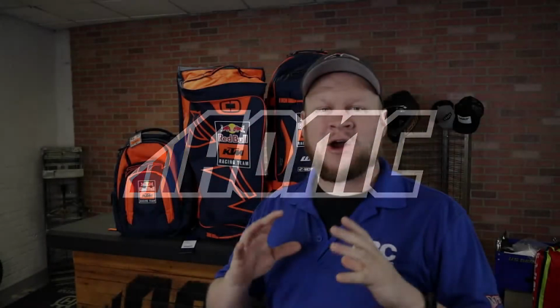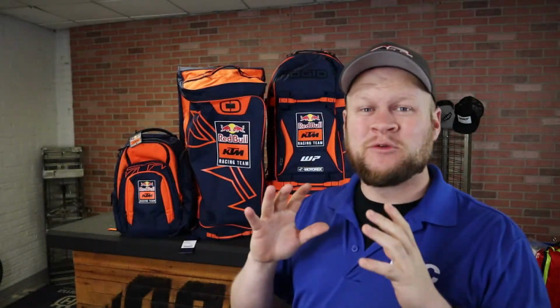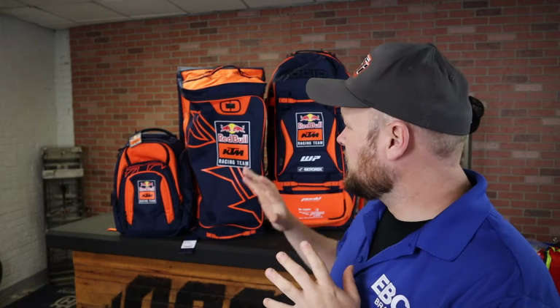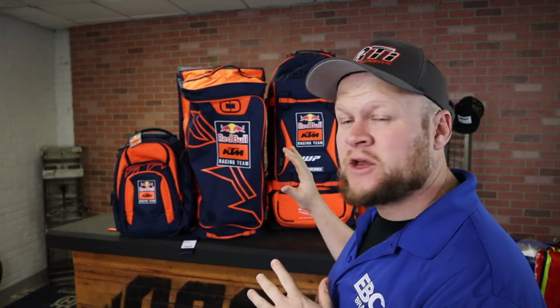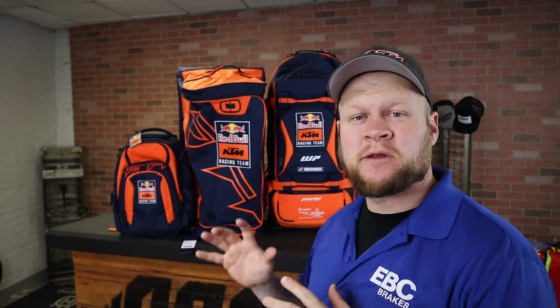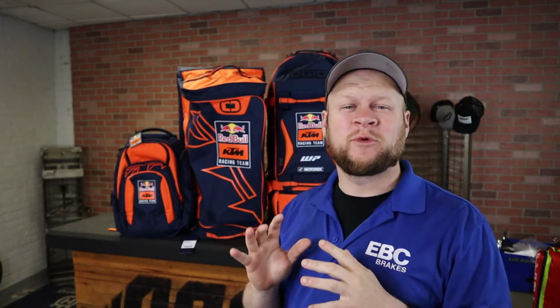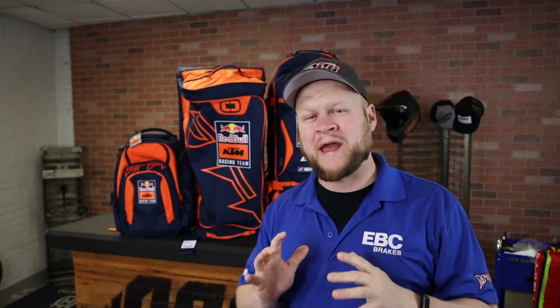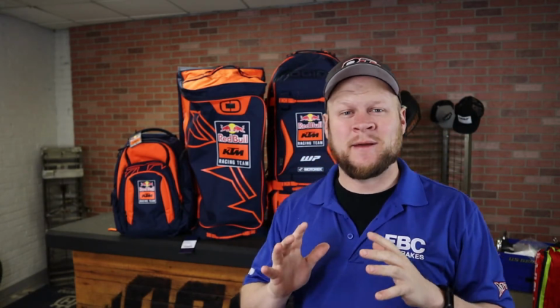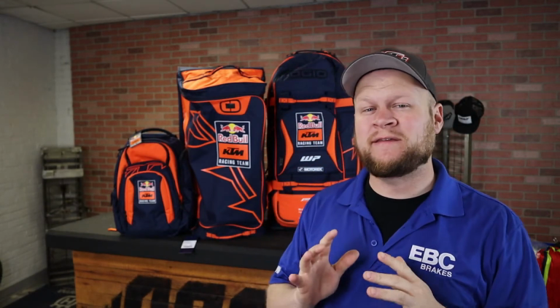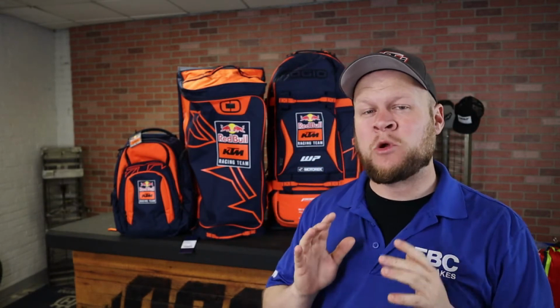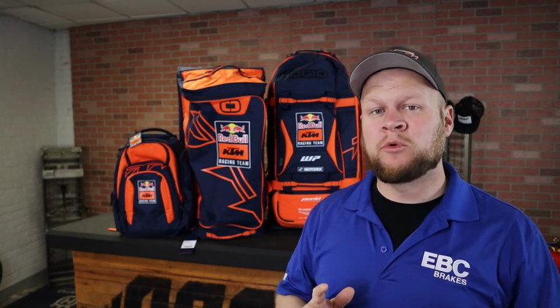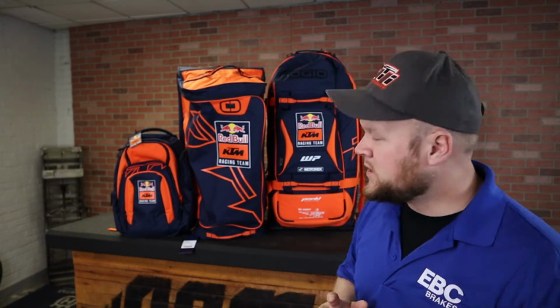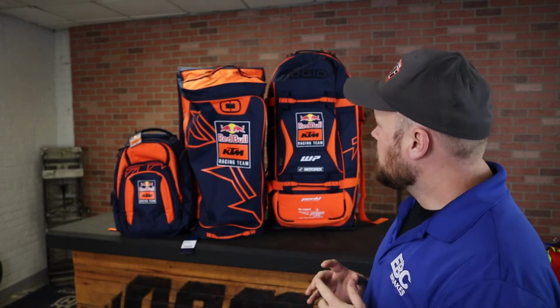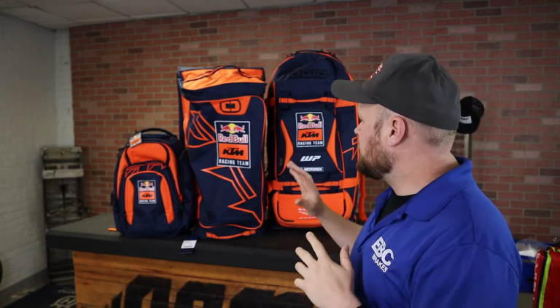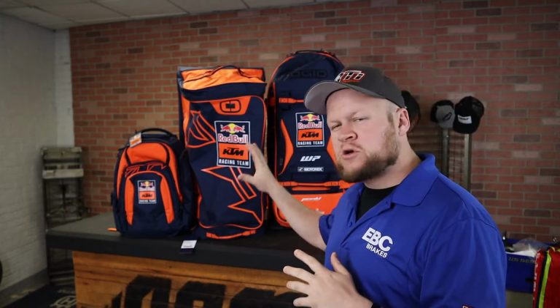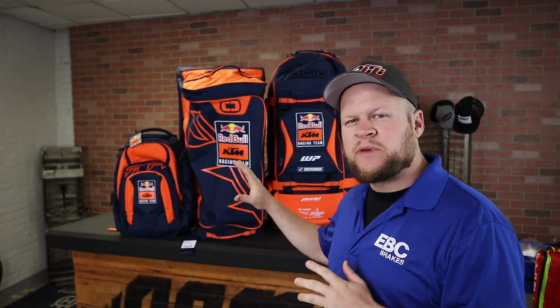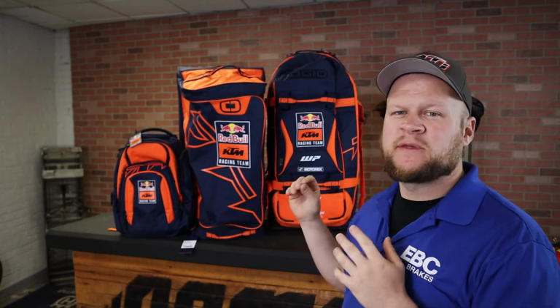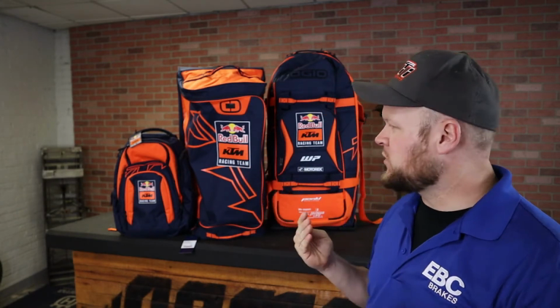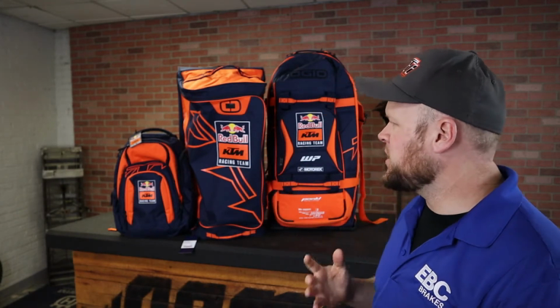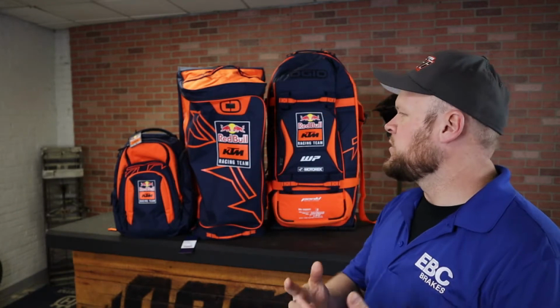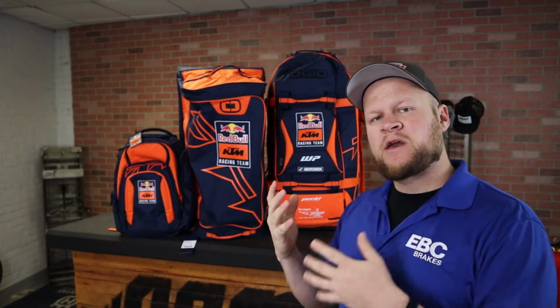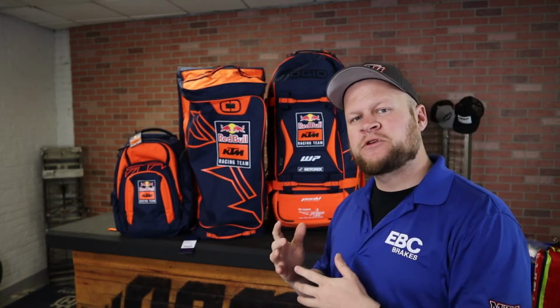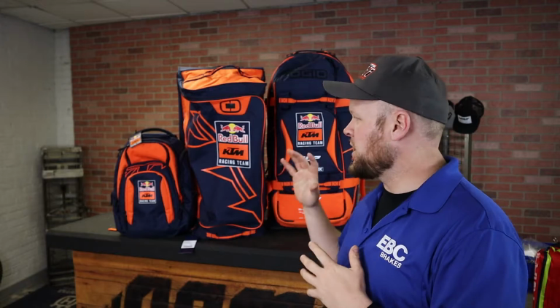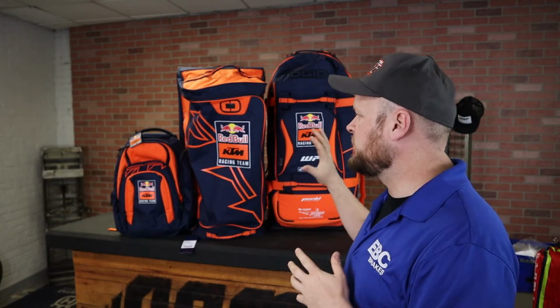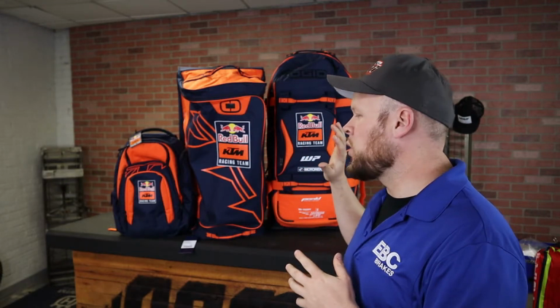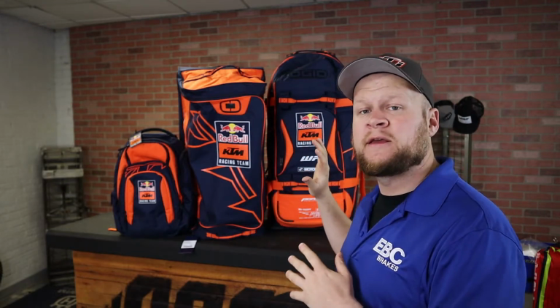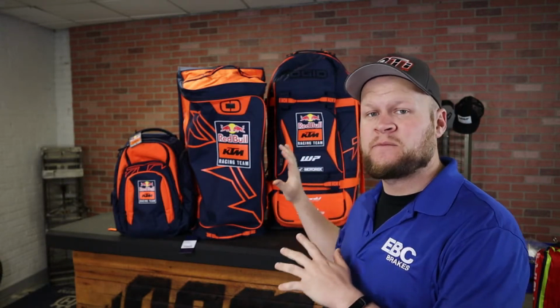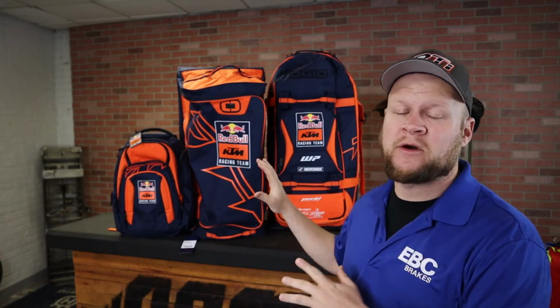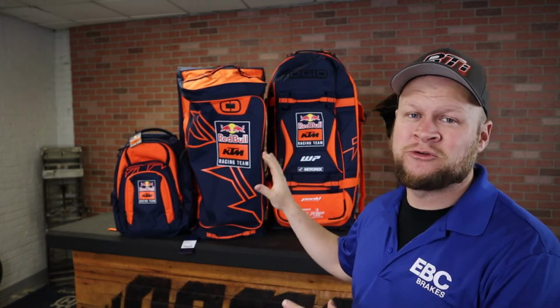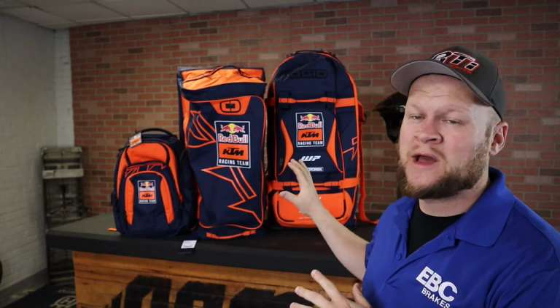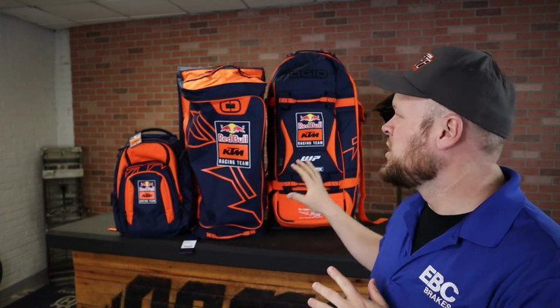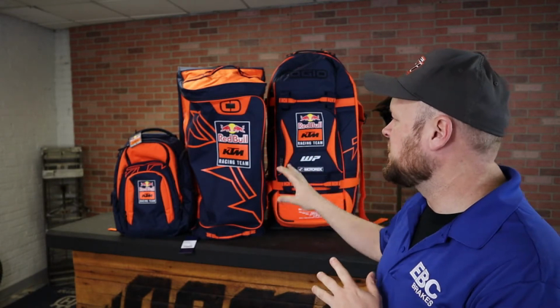This is some of the luggage as part of the 2022 KTM Racing Team Red Bull line. There are some other pieces, but these are the first three that we had come in for this year, and I wanted to go ahead and get the information out and introduce you guys to at least these three.